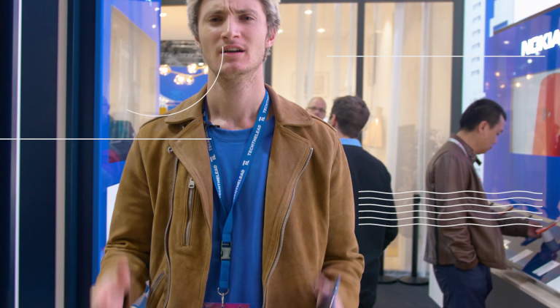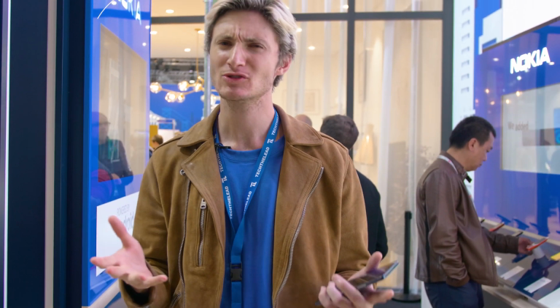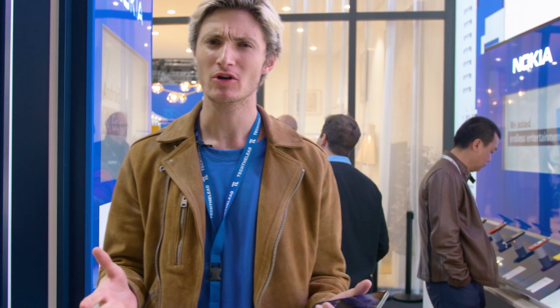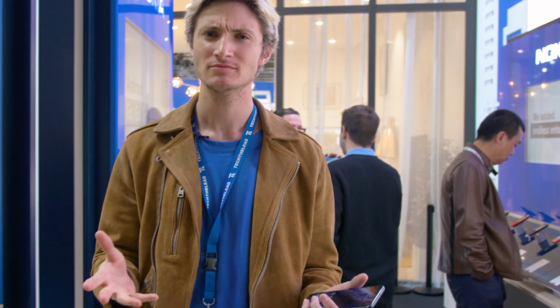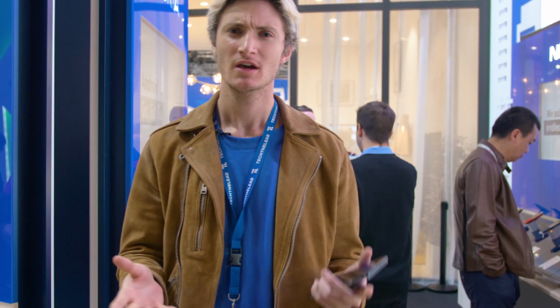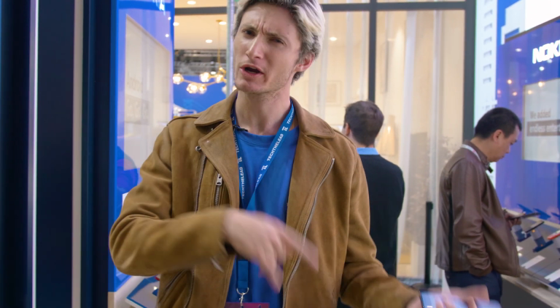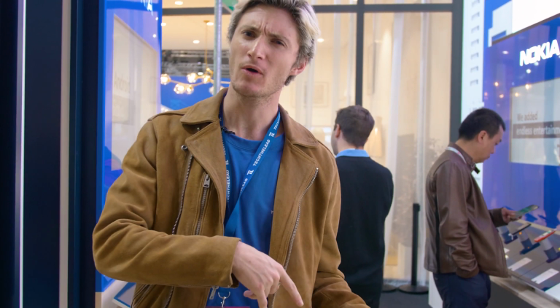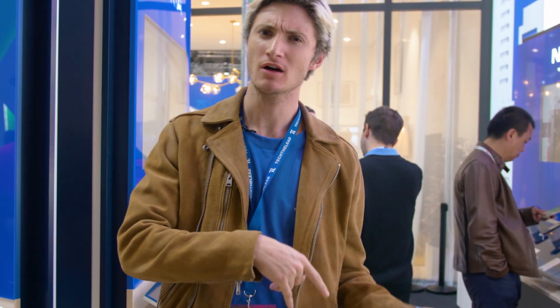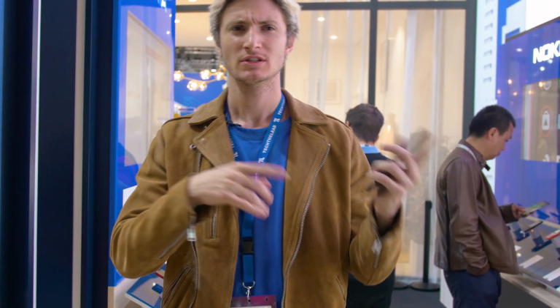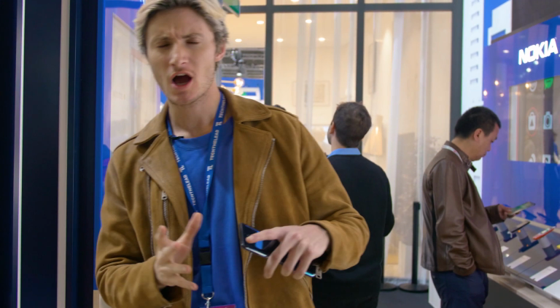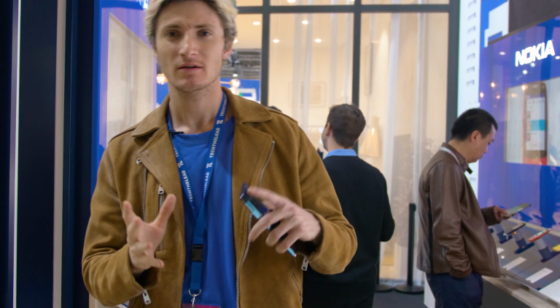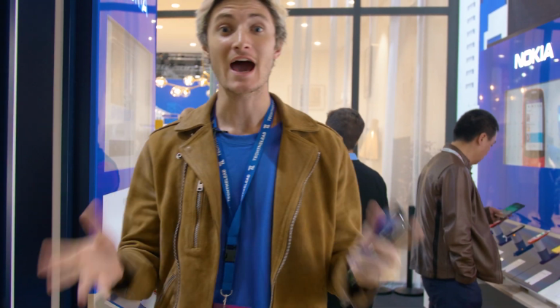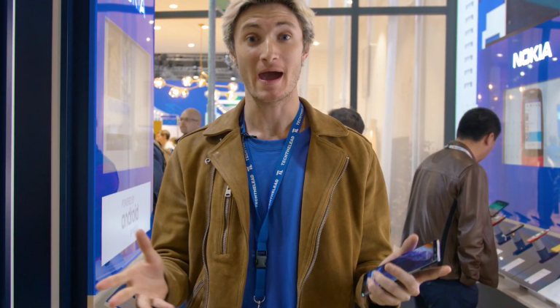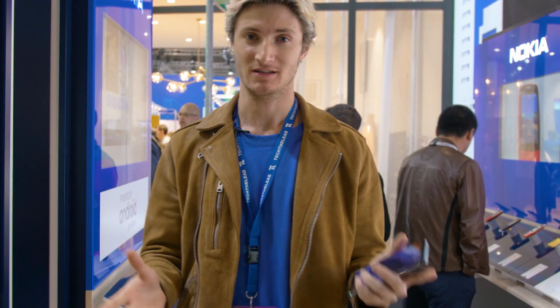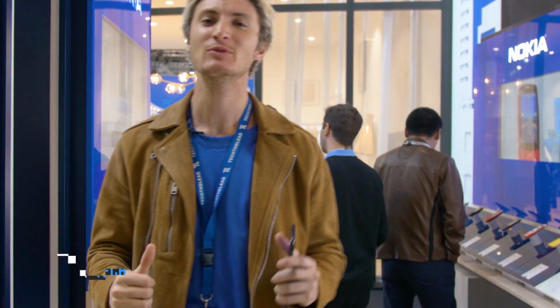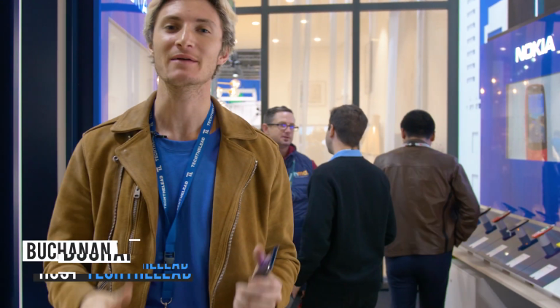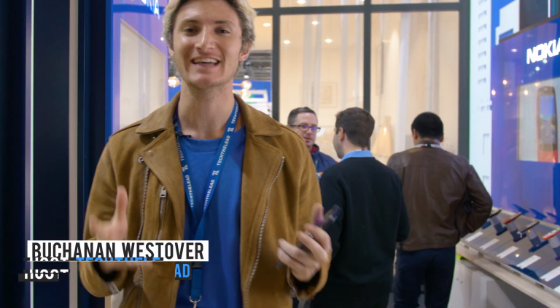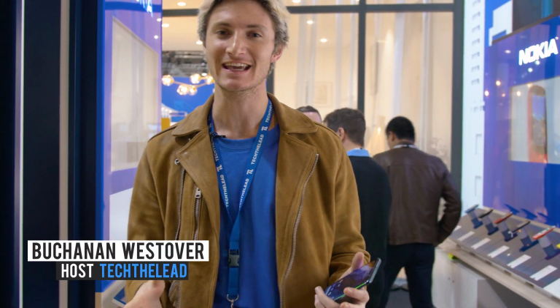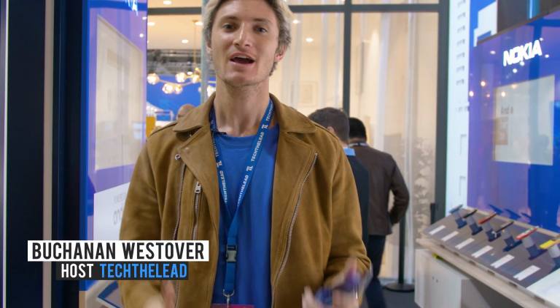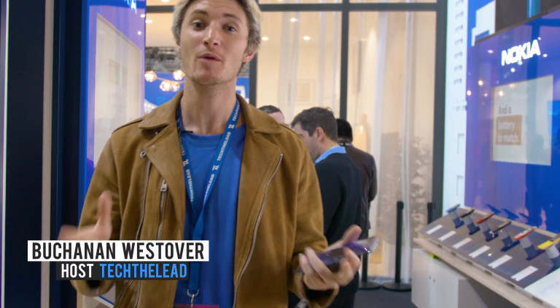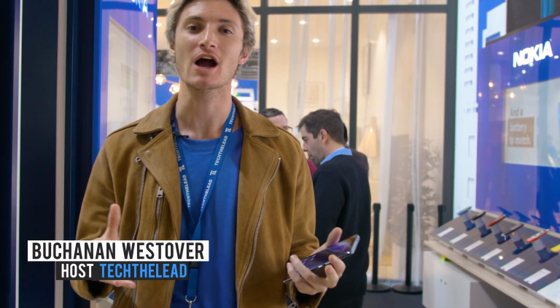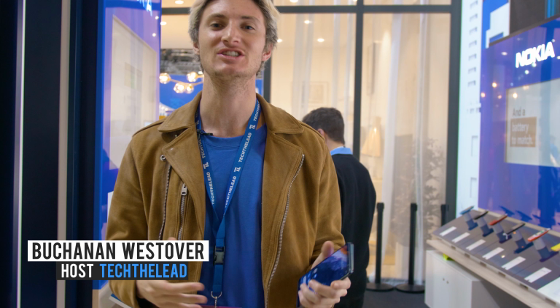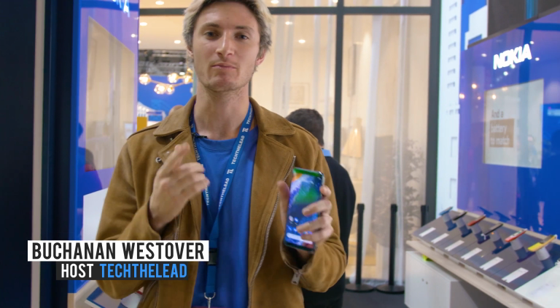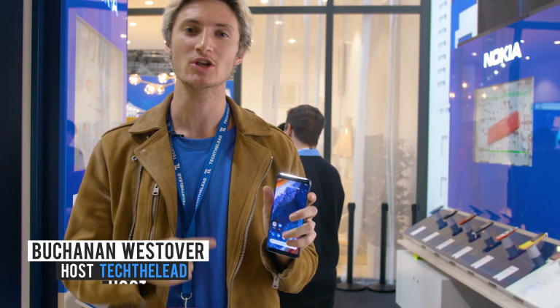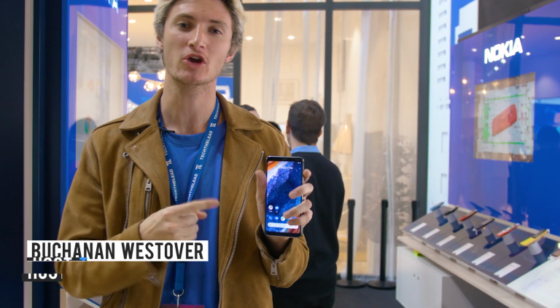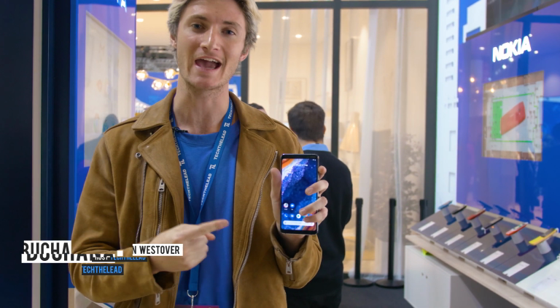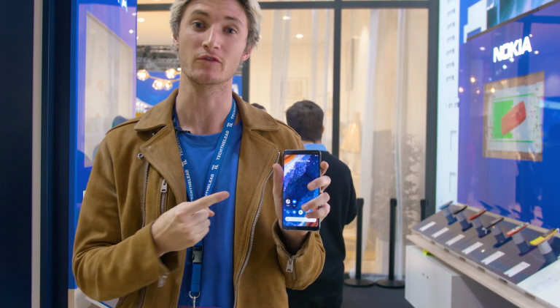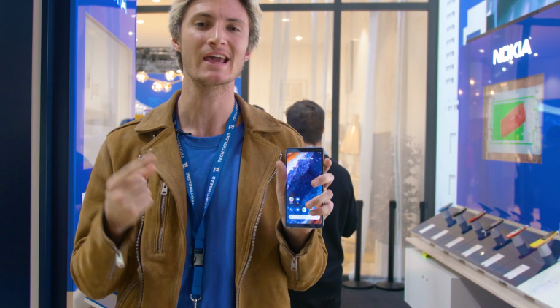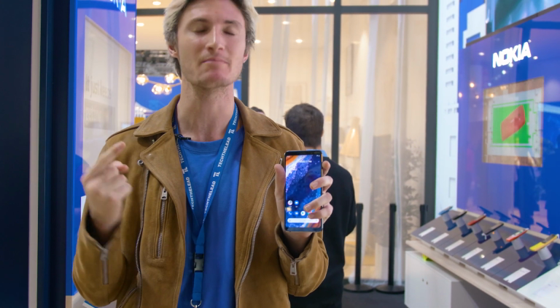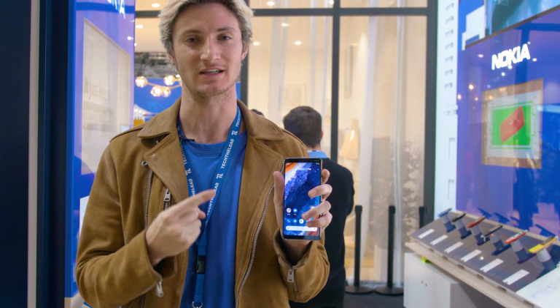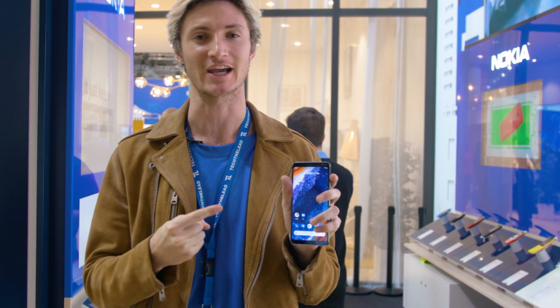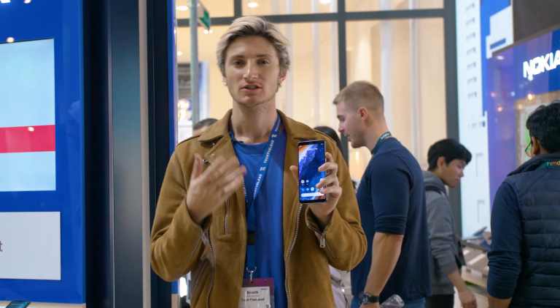Do you guys remember Nokia? They were here for a while, they were gone, but now they're back. My name is Buchanan, I'm here with Tech the Lead. We're at Mobile World Congress to check out the brand new Nokia 9 PureView. It's amazing. Let's check it out.